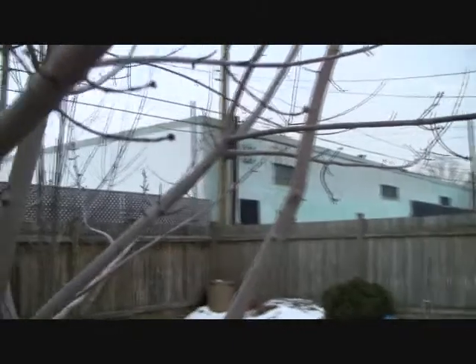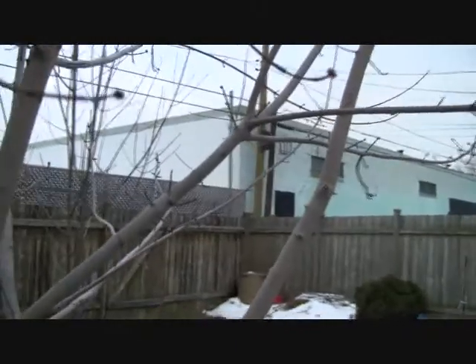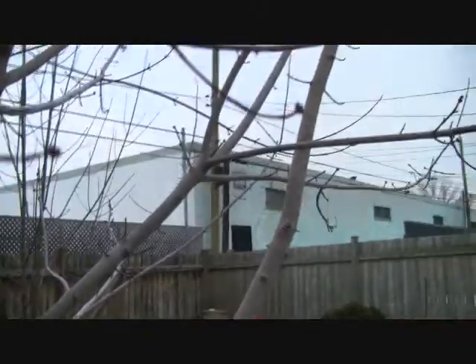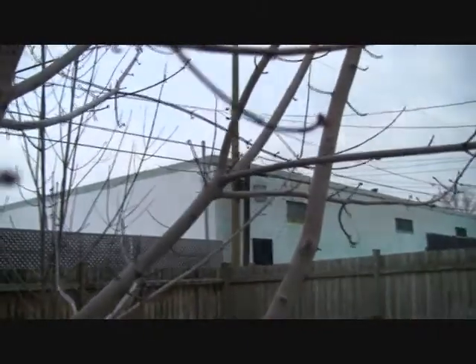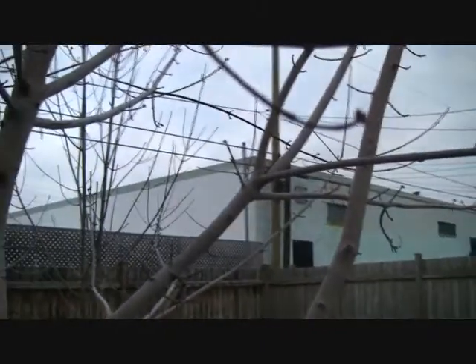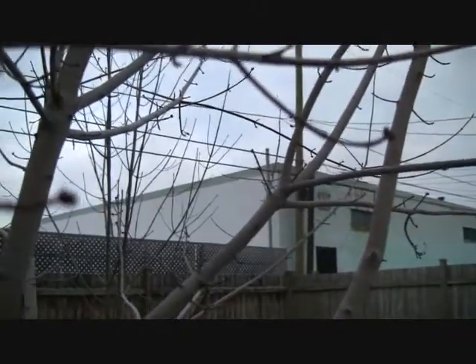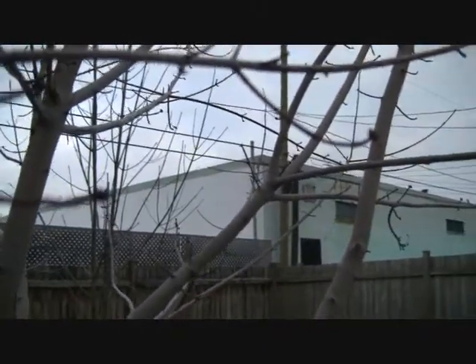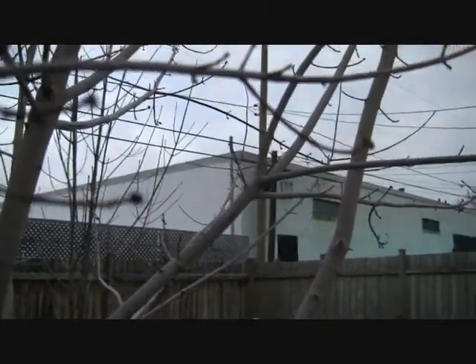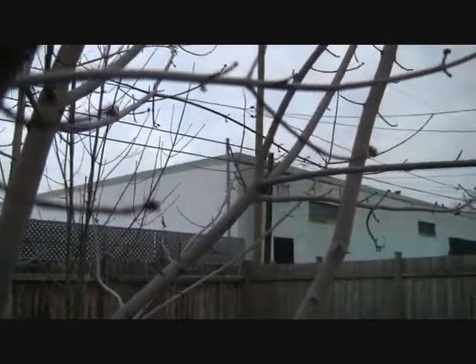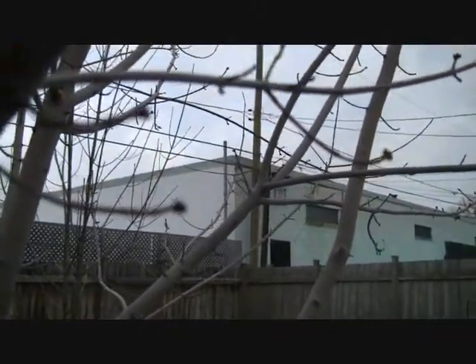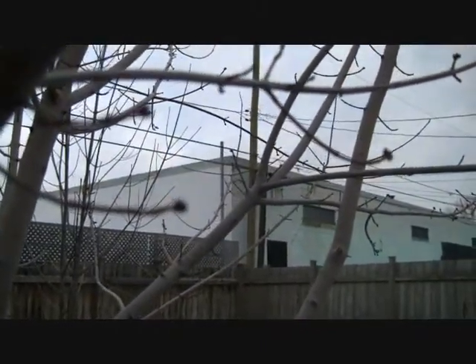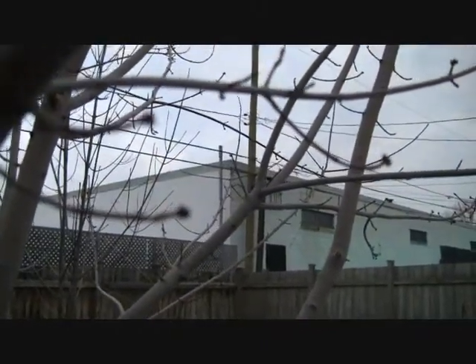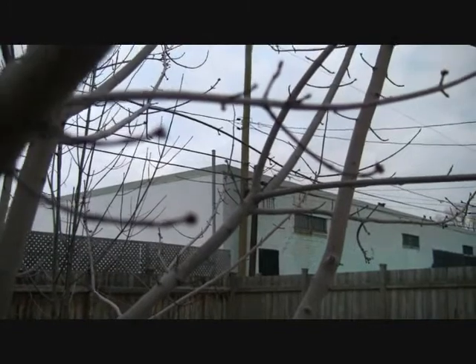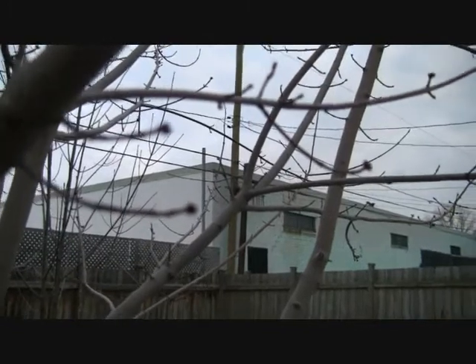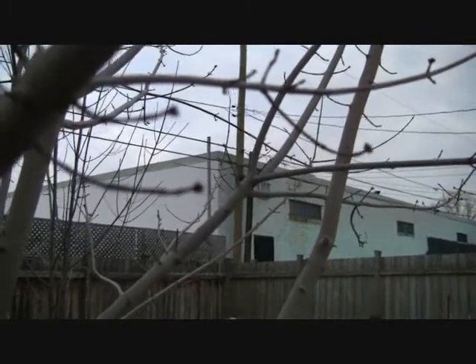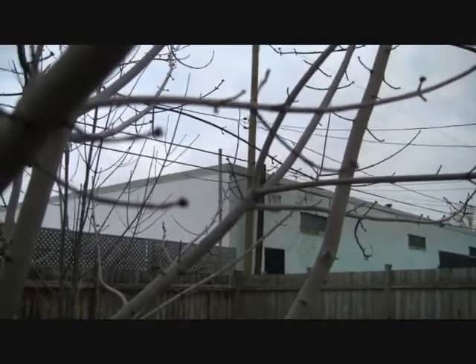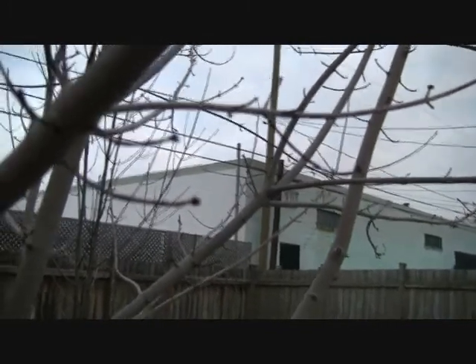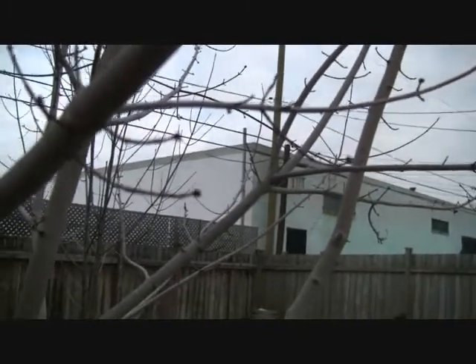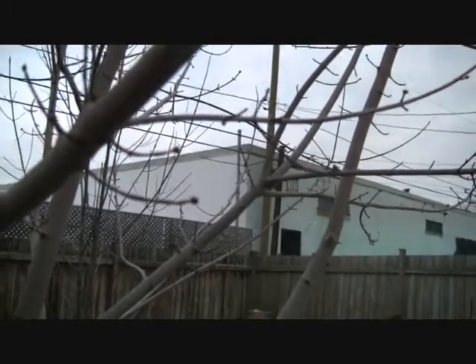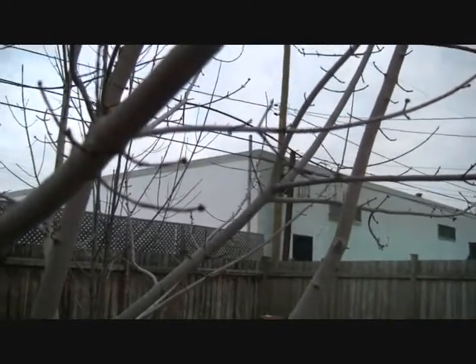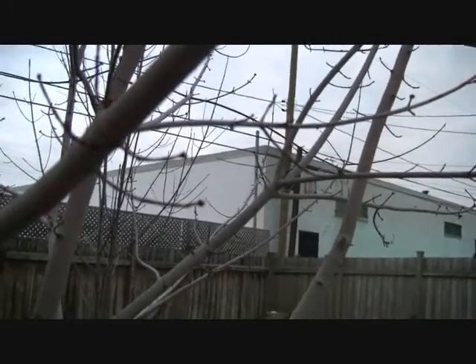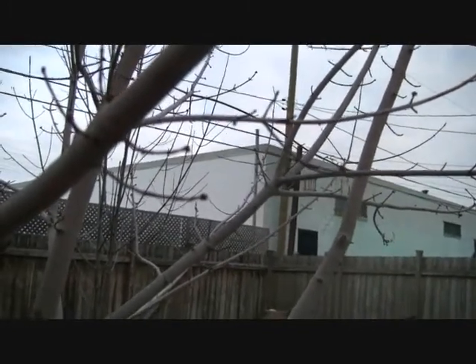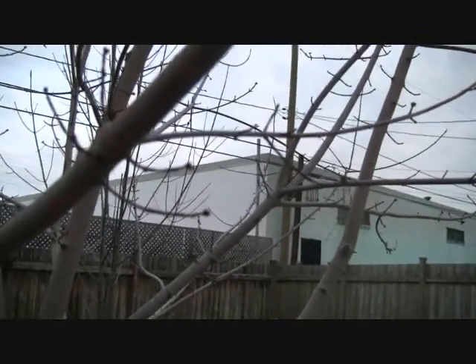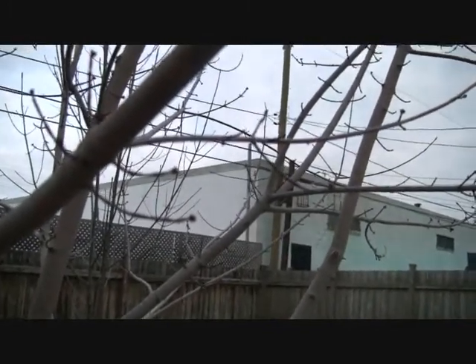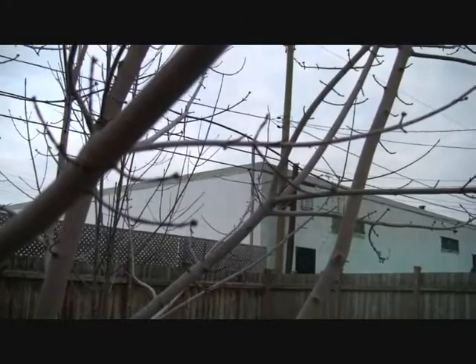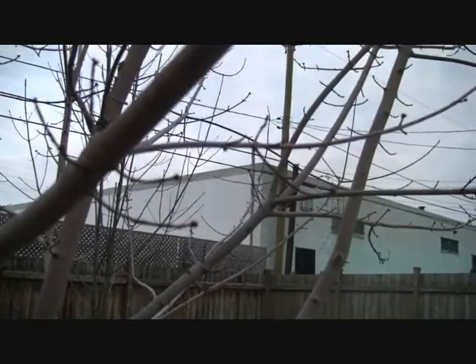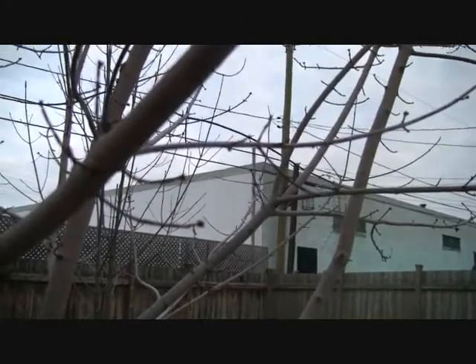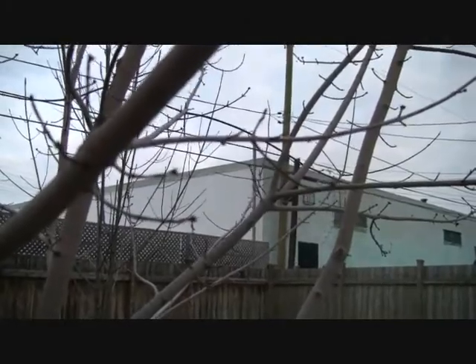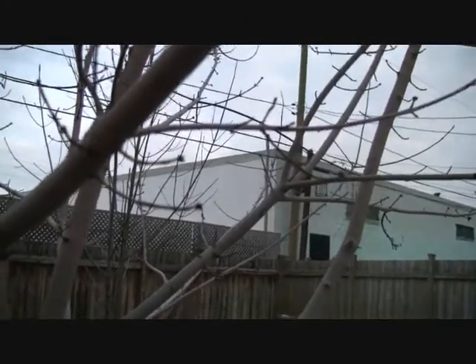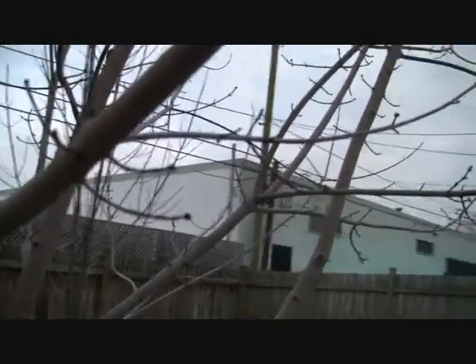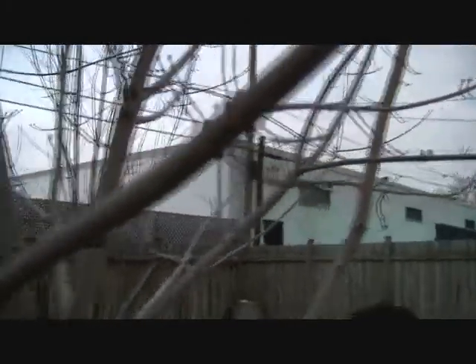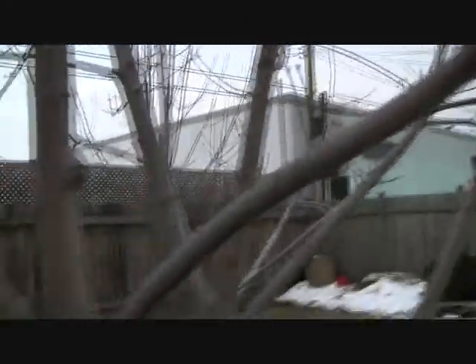I want to show you this on the maple tree. Those are little buds on the maple tree — can you see that? Spring's coming. It's February 20th. Spring's coming.